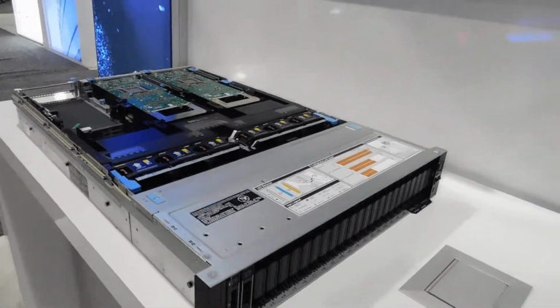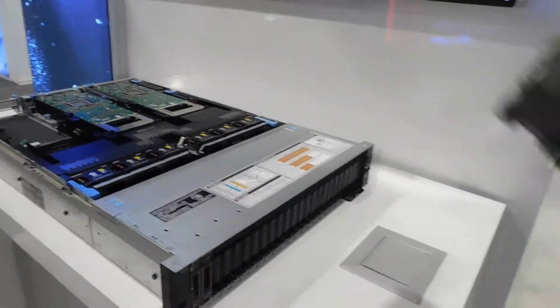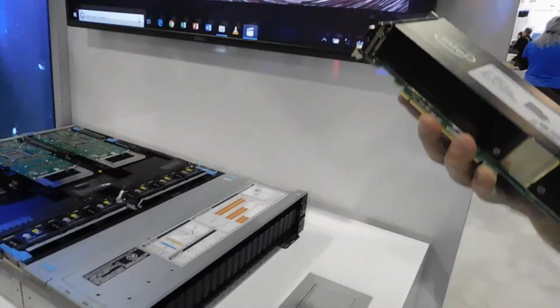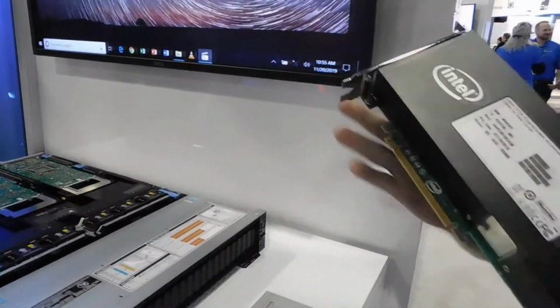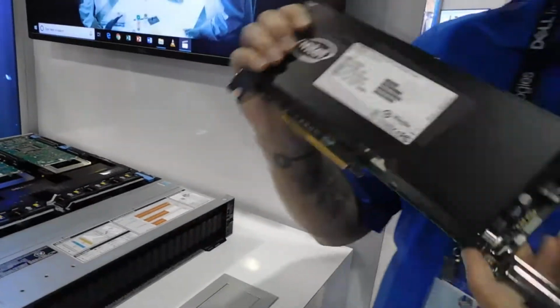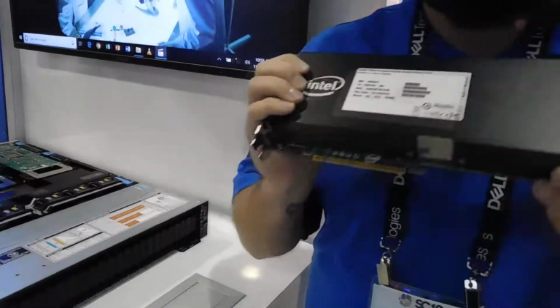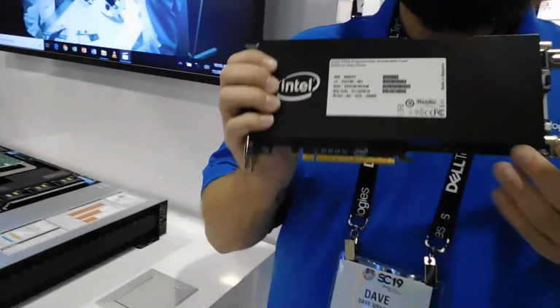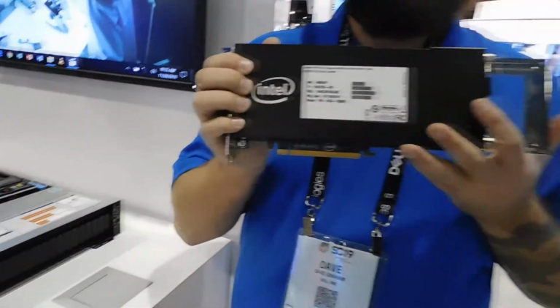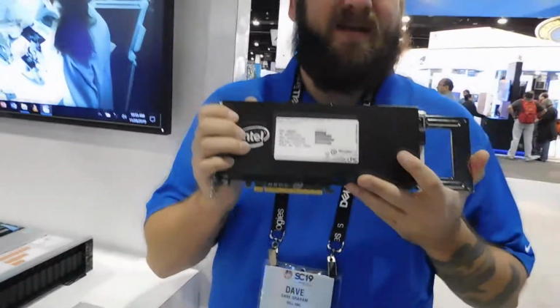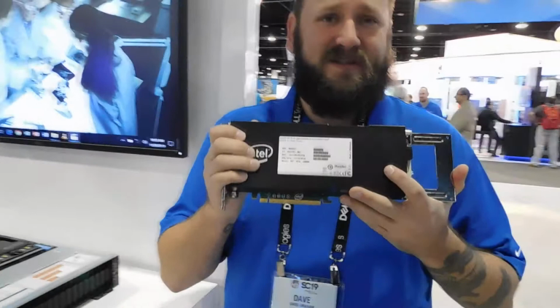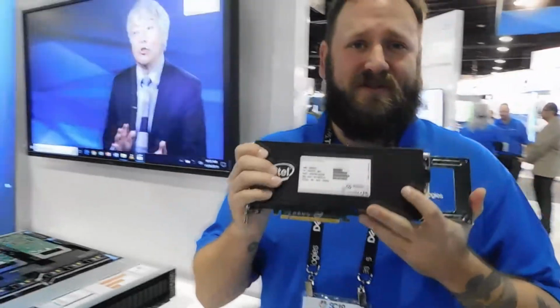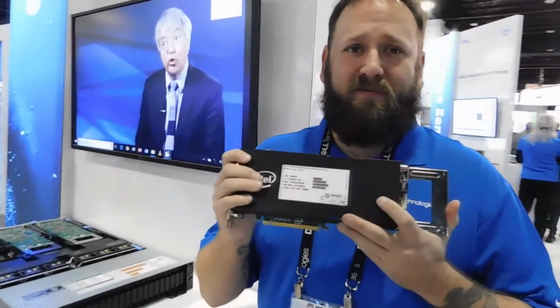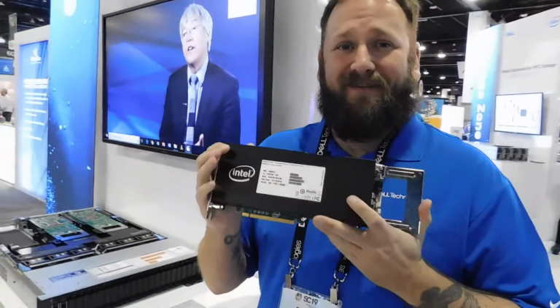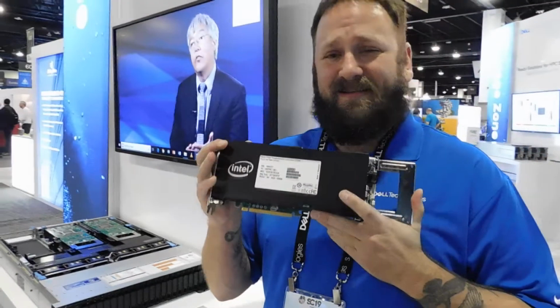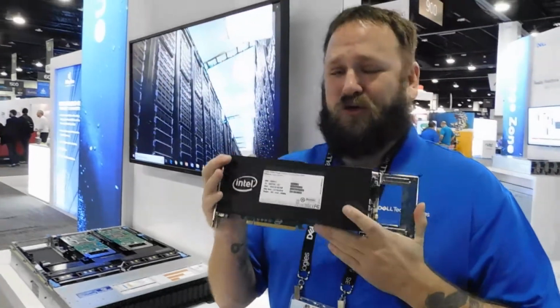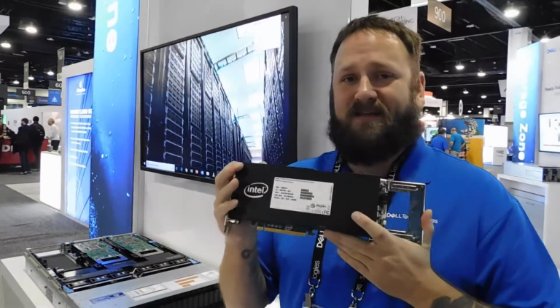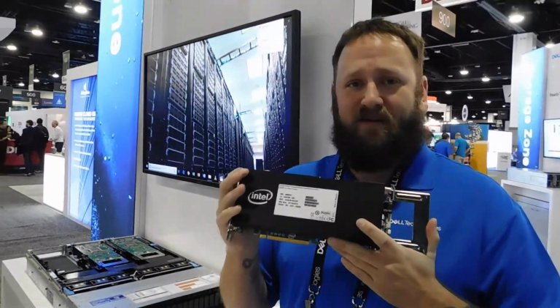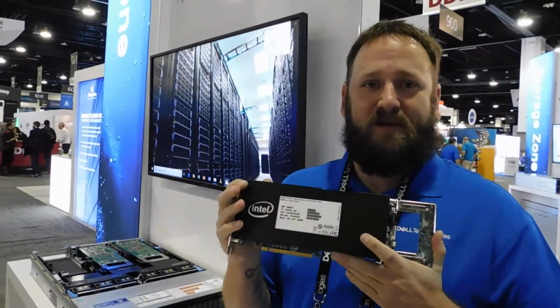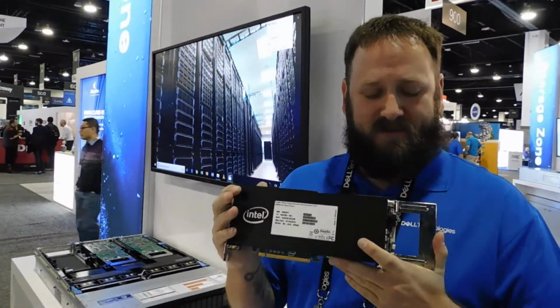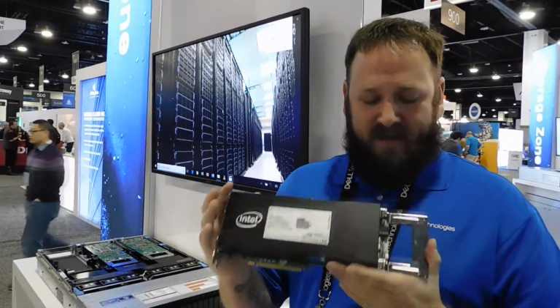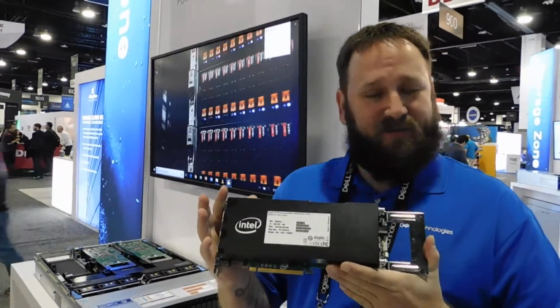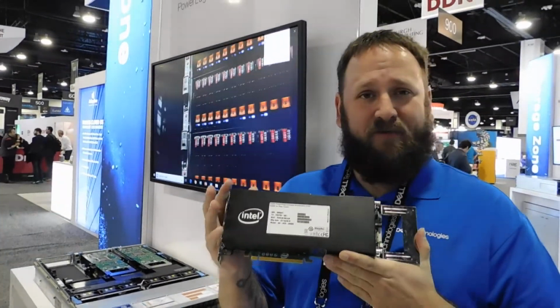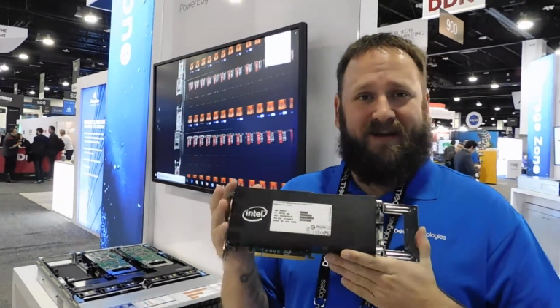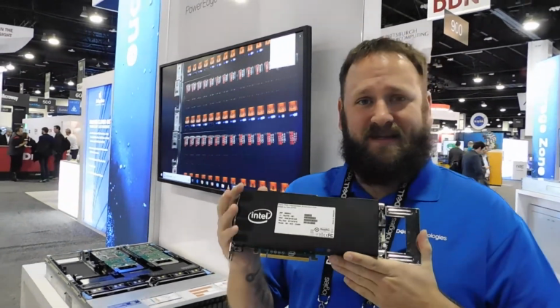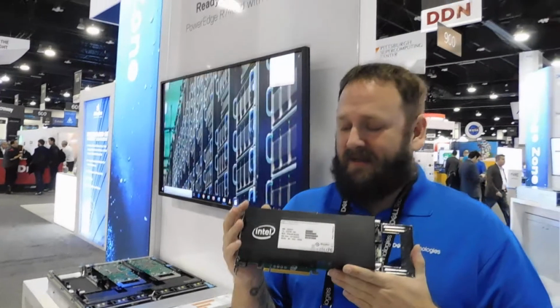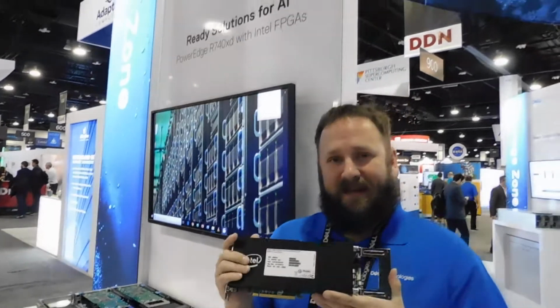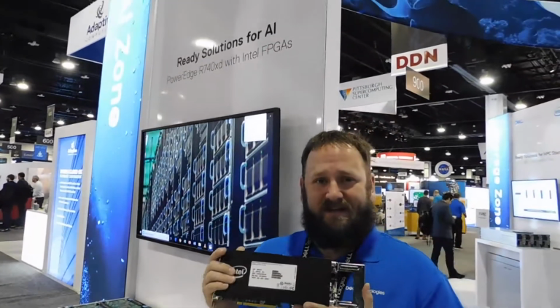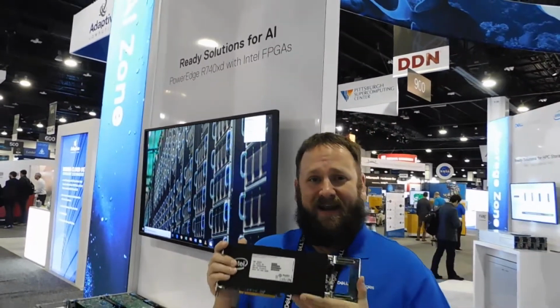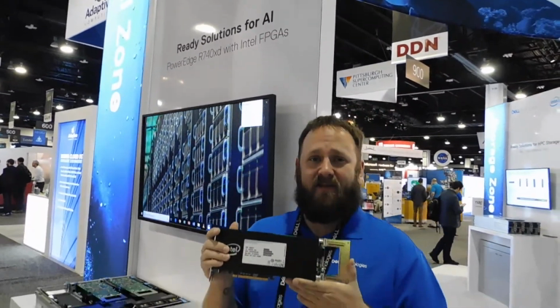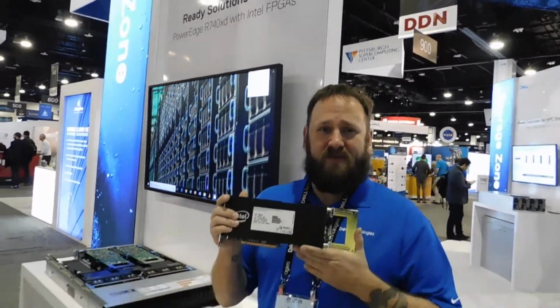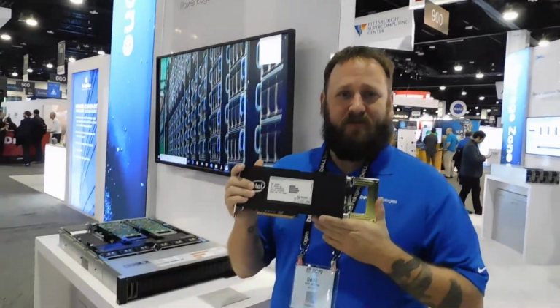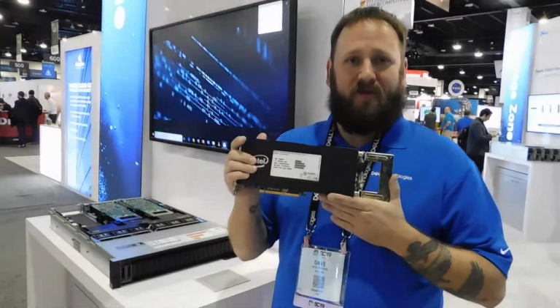Last but not least, here's the Intel D5005 Stratix FPGA processor. It fits comfortably in the XD. It is their Halo FPGA development product.